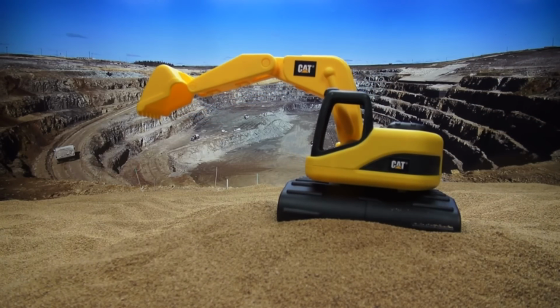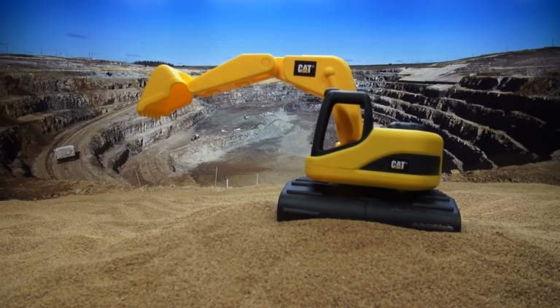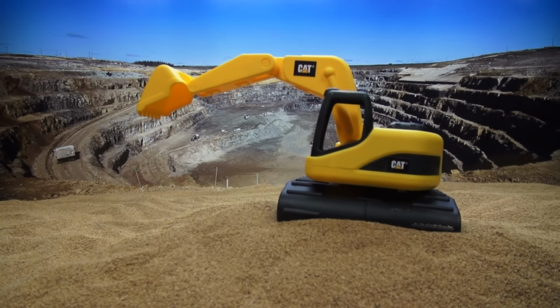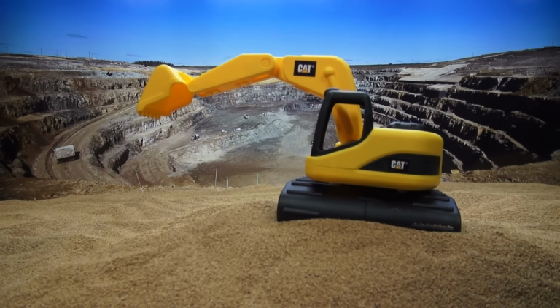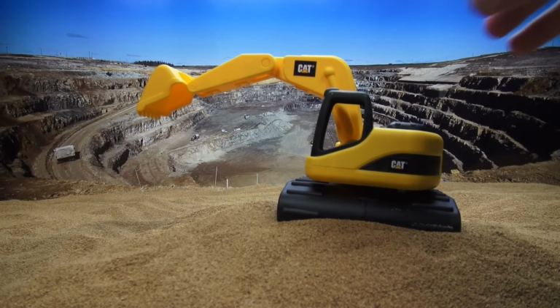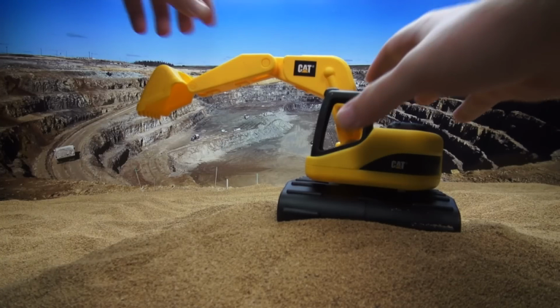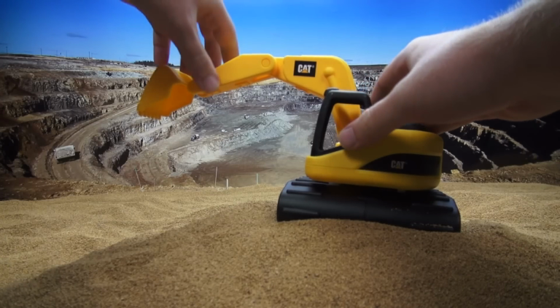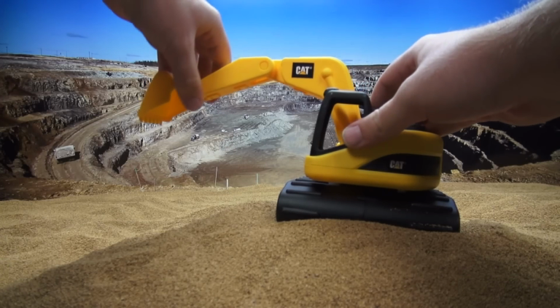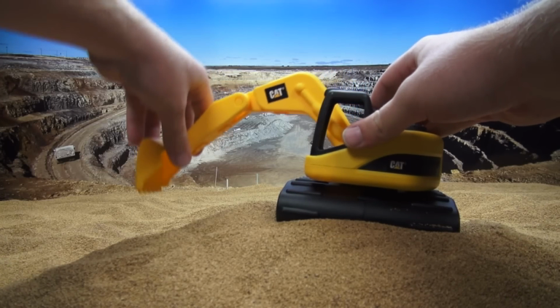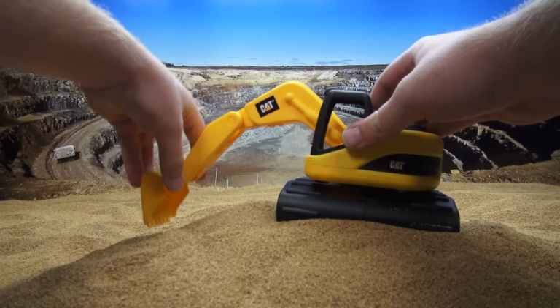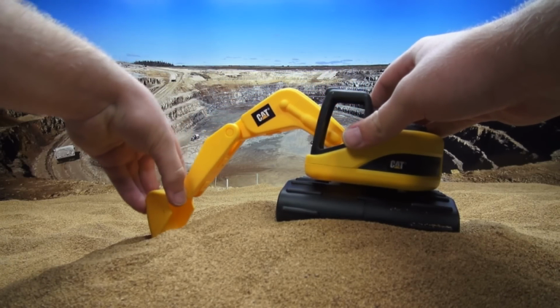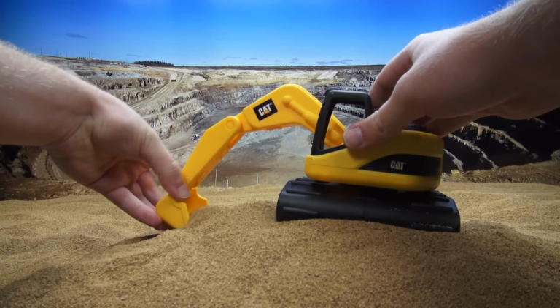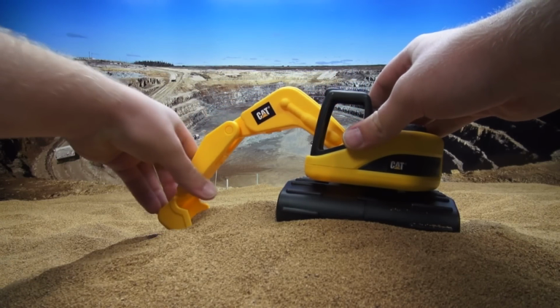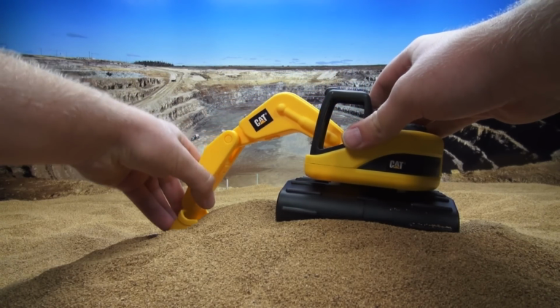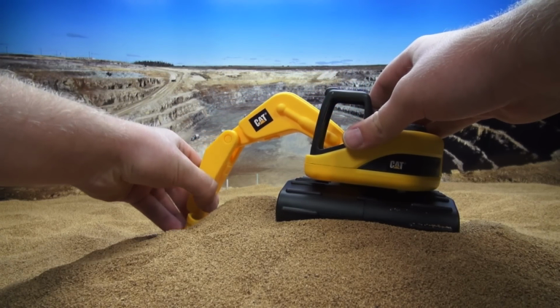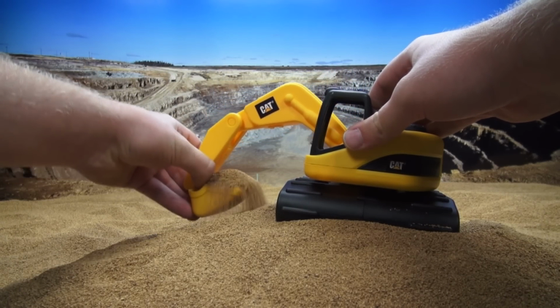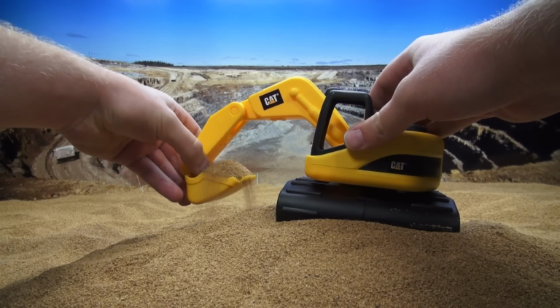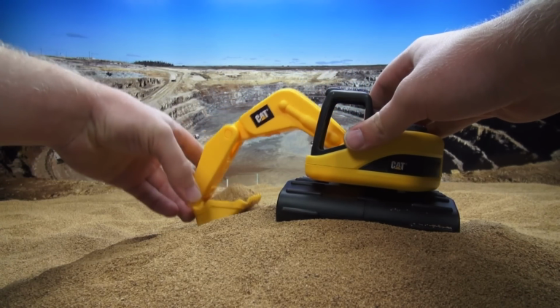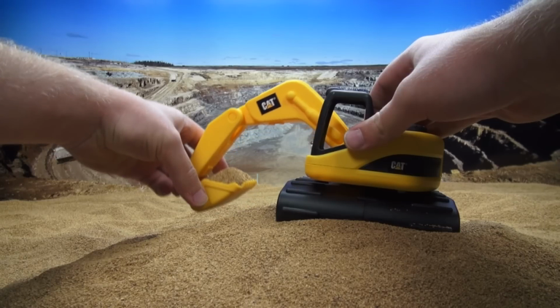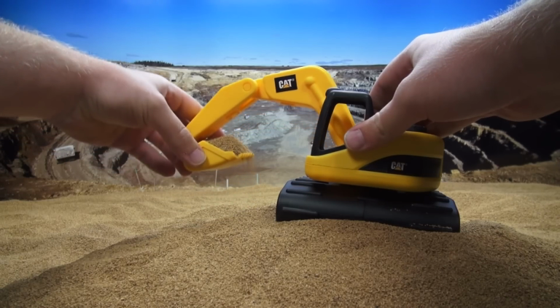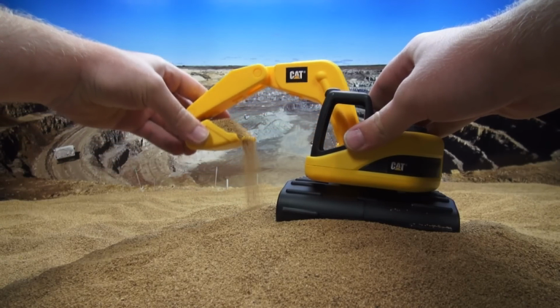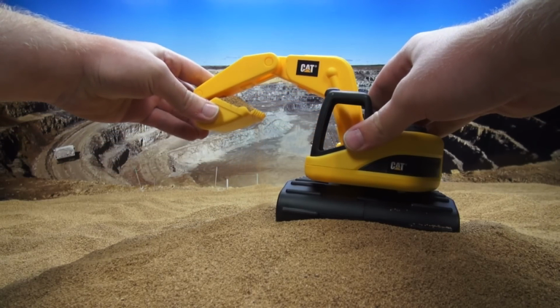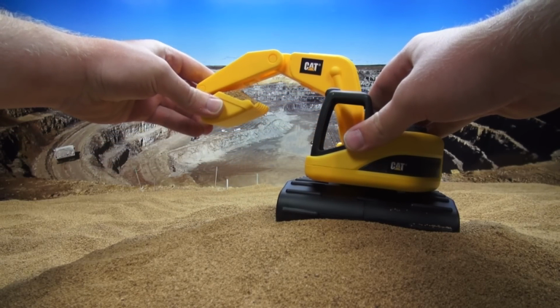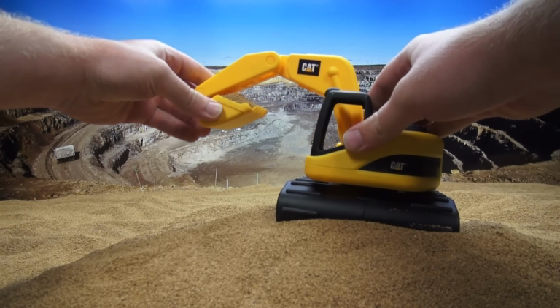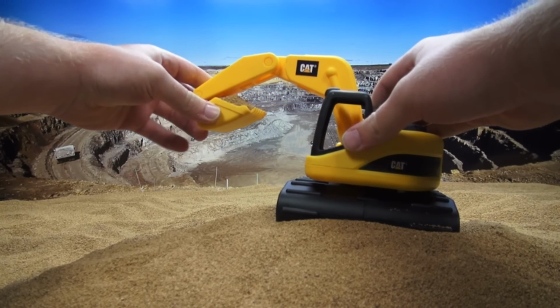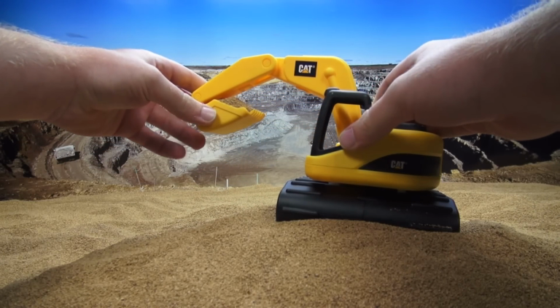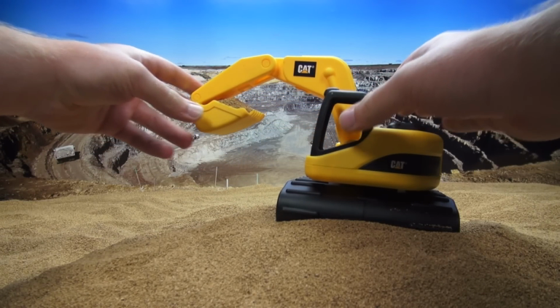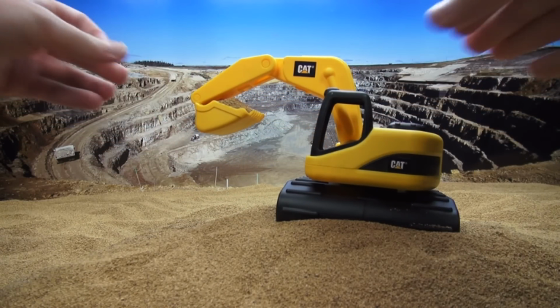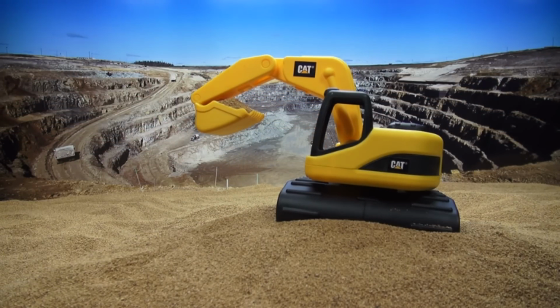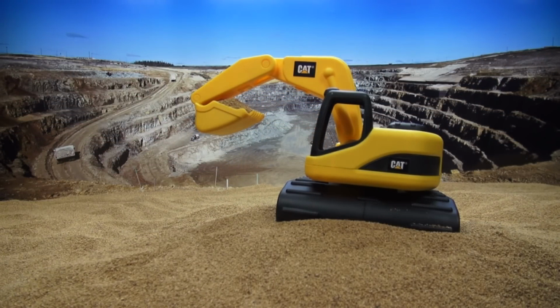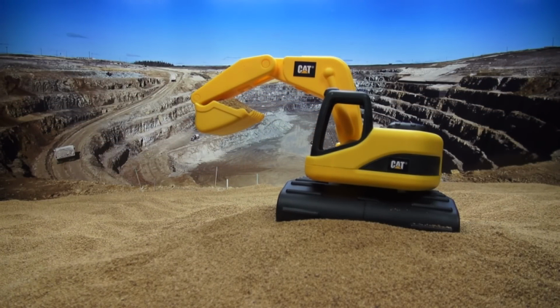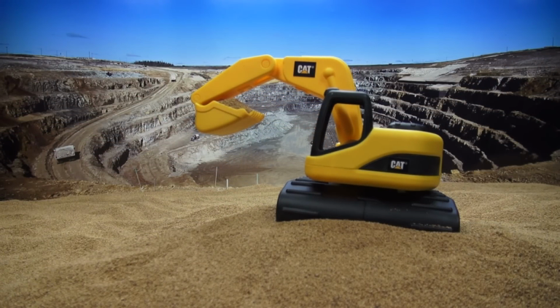Let's see if we can get it to pick up some dirt. Oh wow, it's good at picking up dirt, but now that we have this dirt, what are we going to do with it?